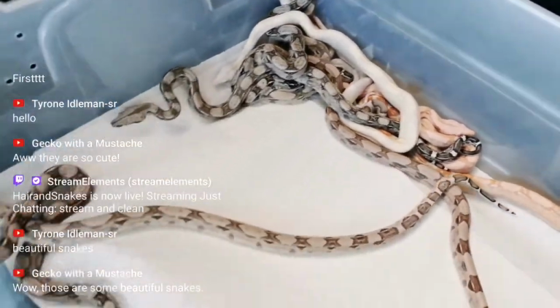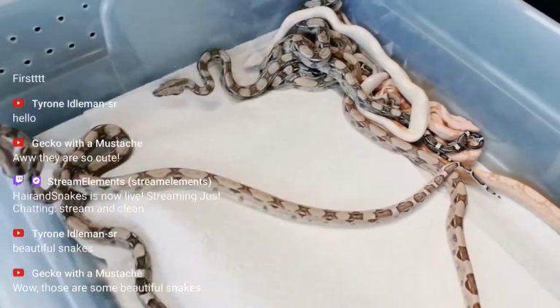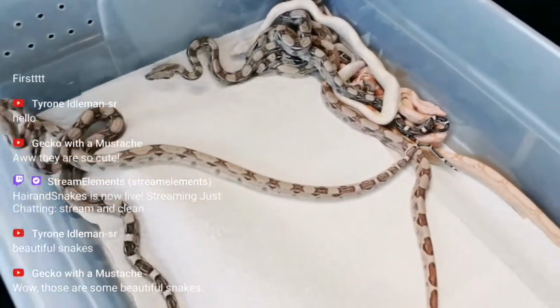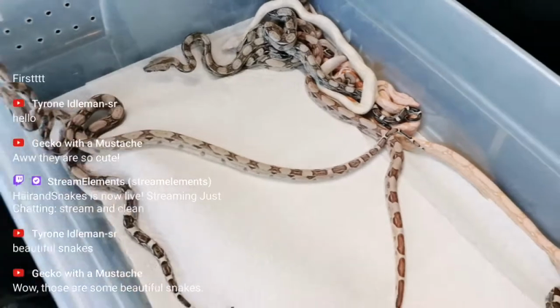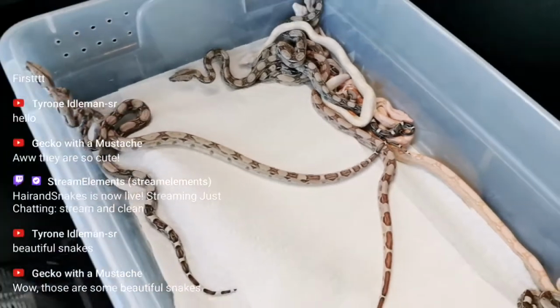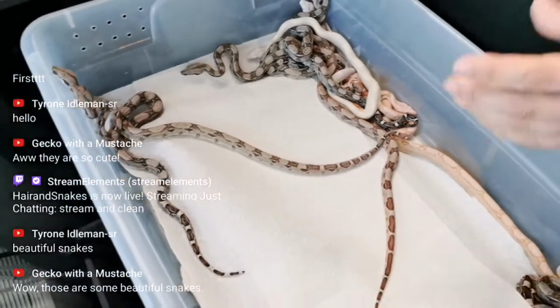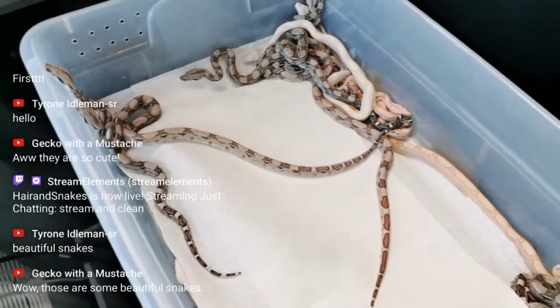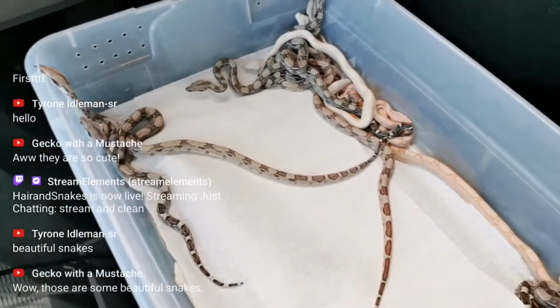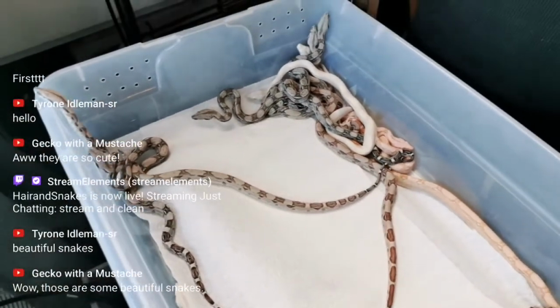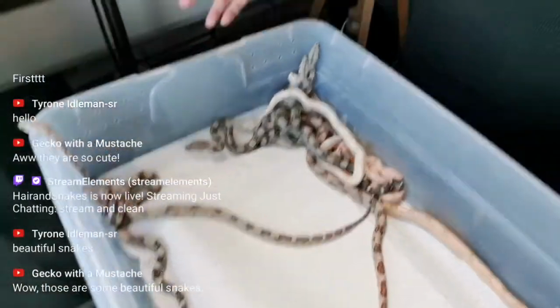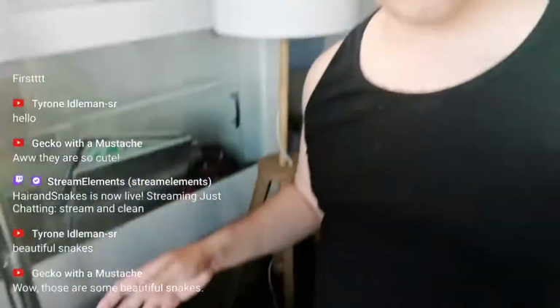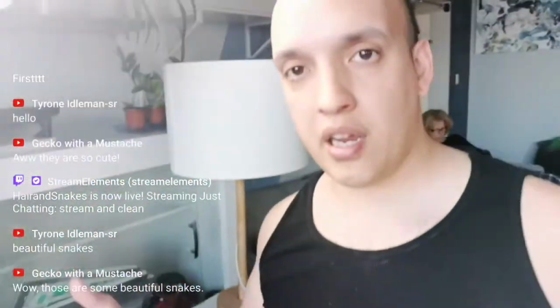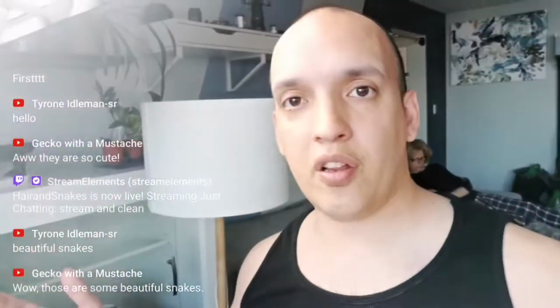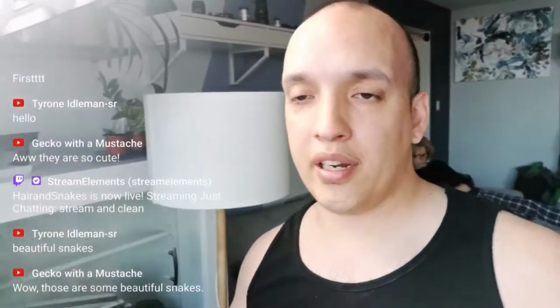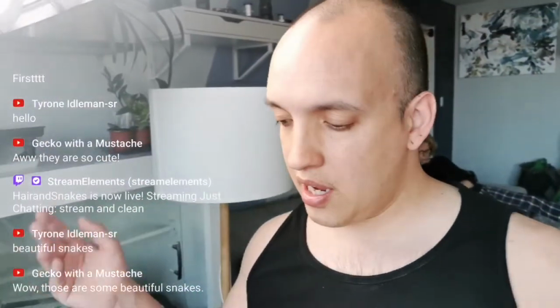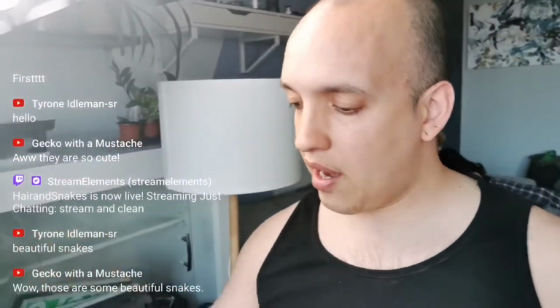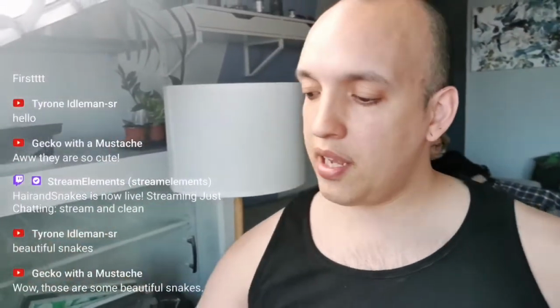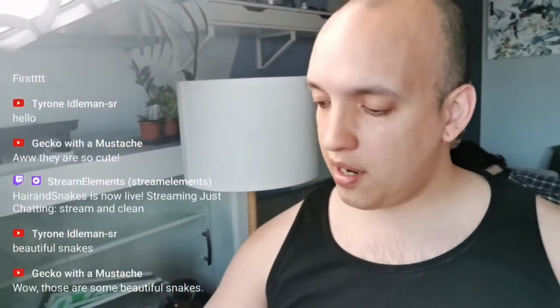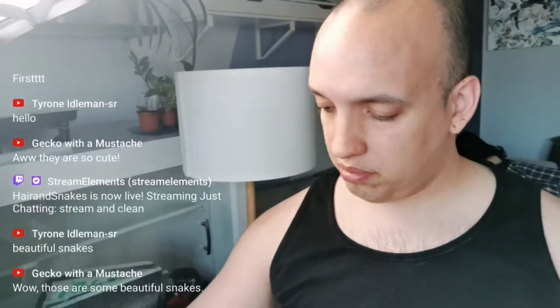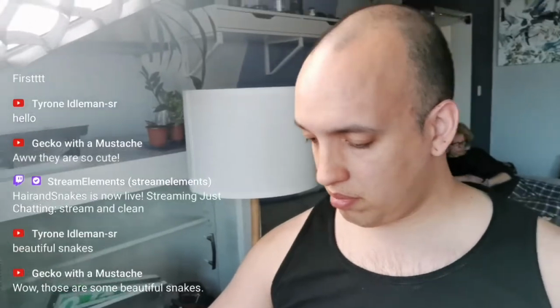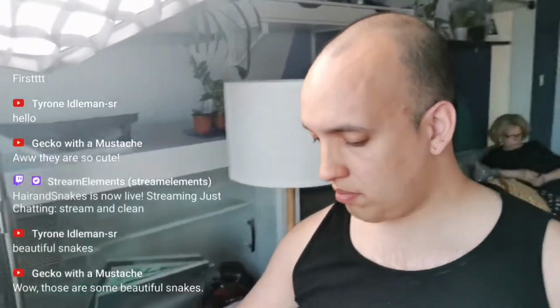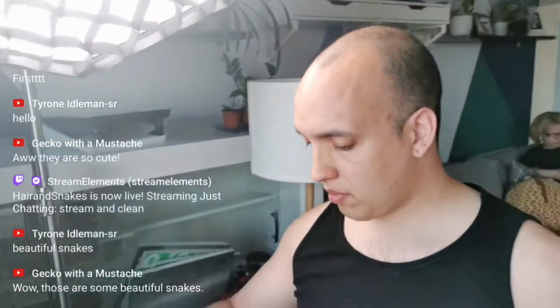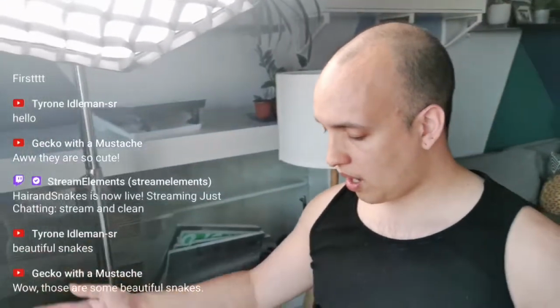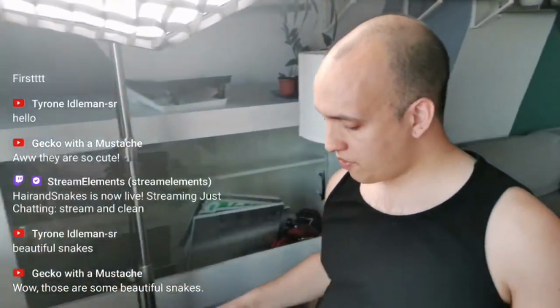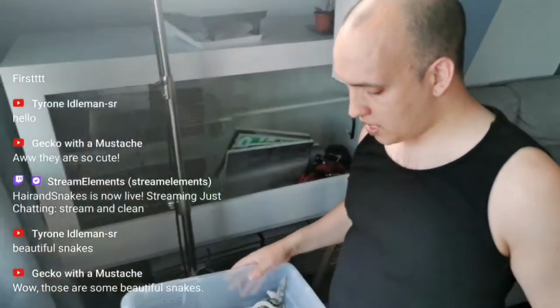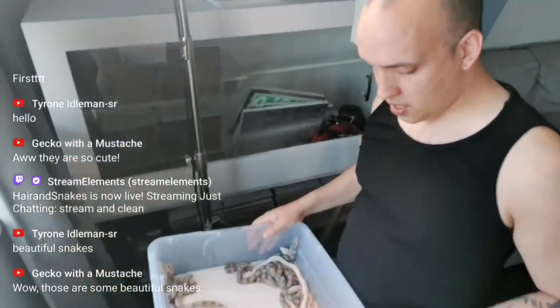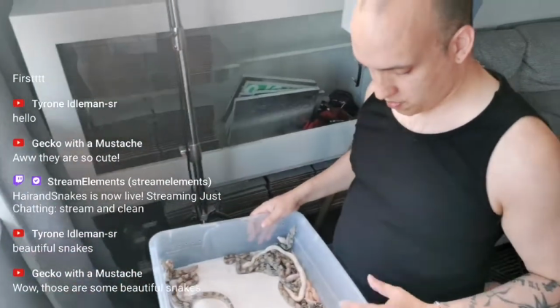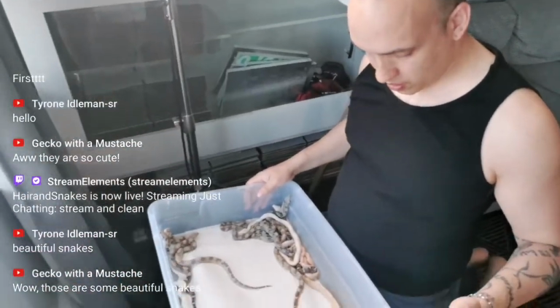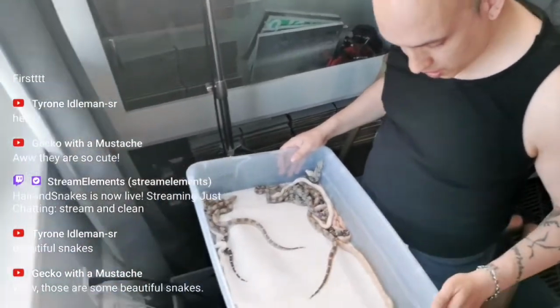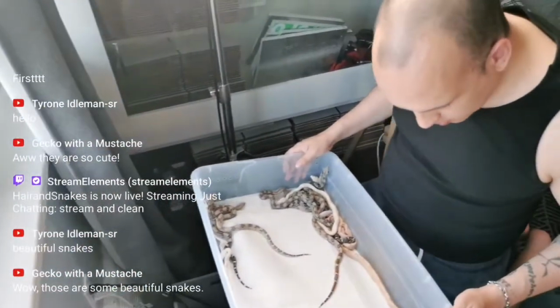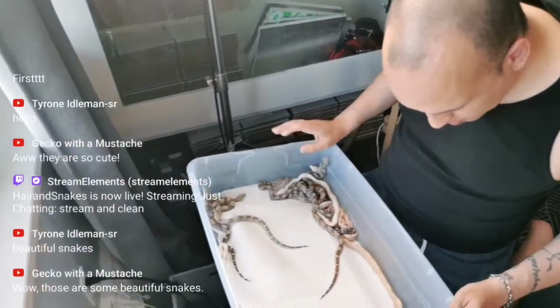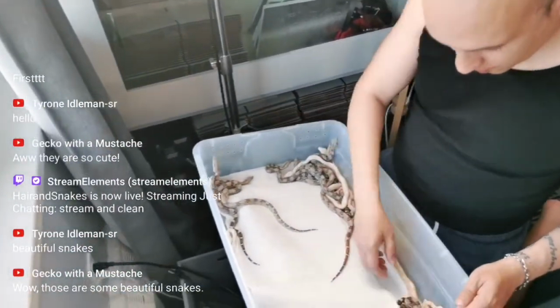As soon as I know, I'll let you know. Until then, I can't really say anything about selling them or whatever.